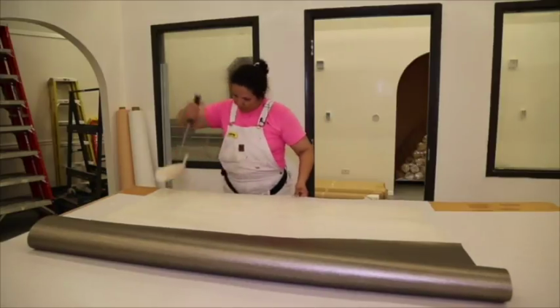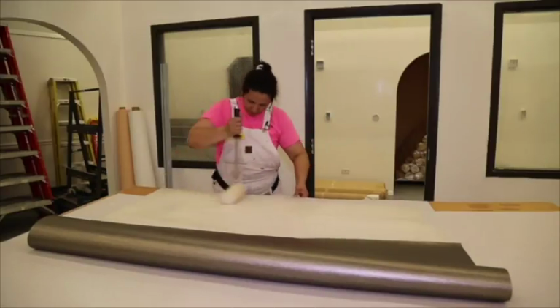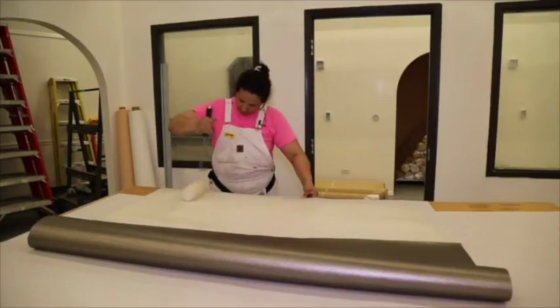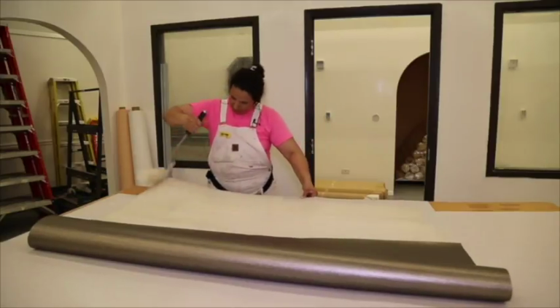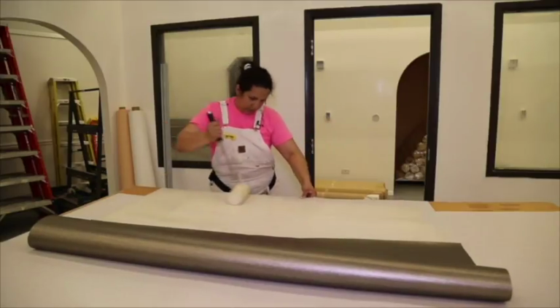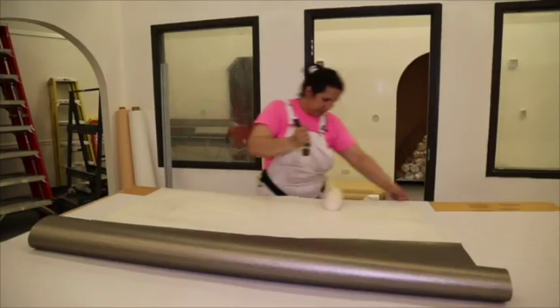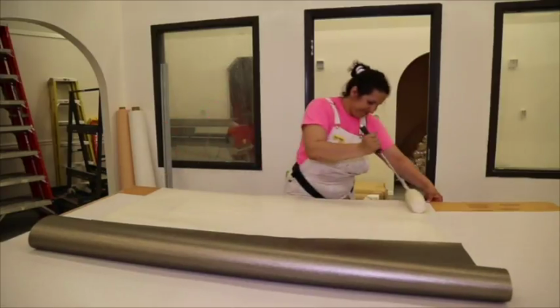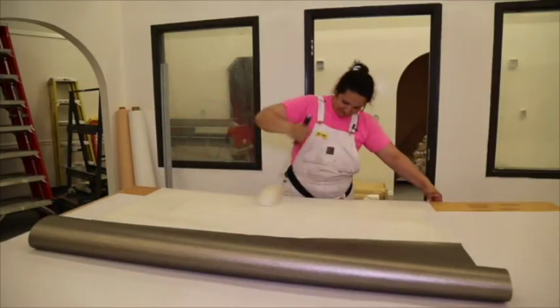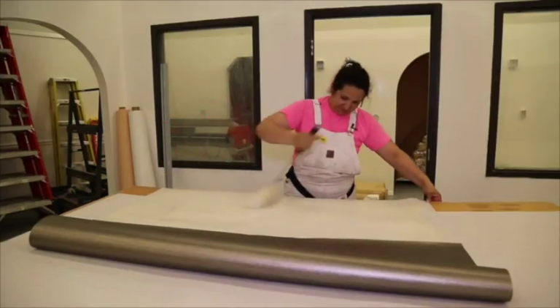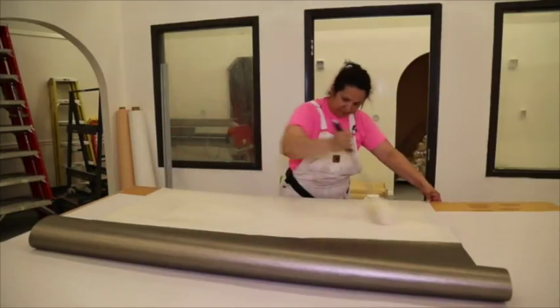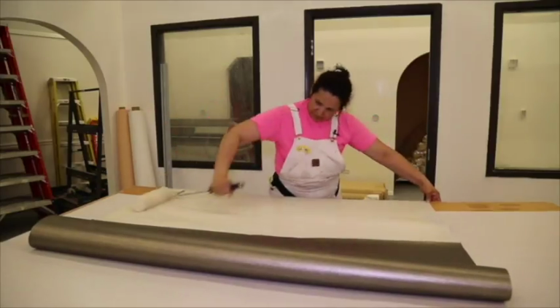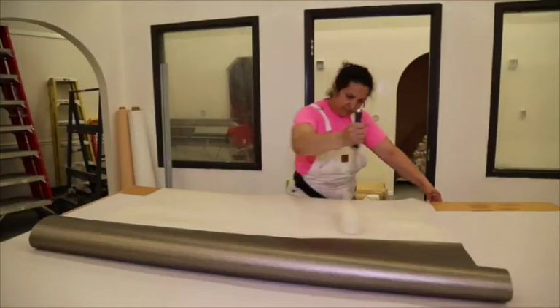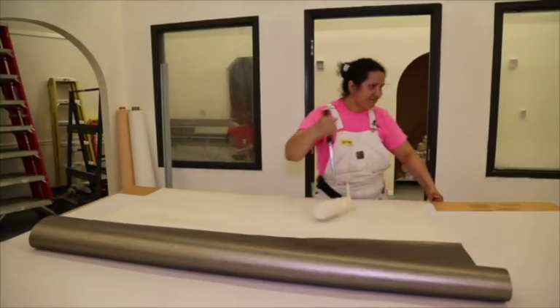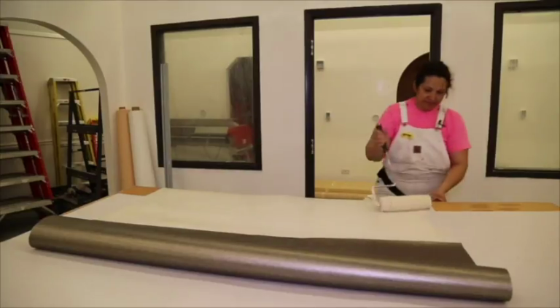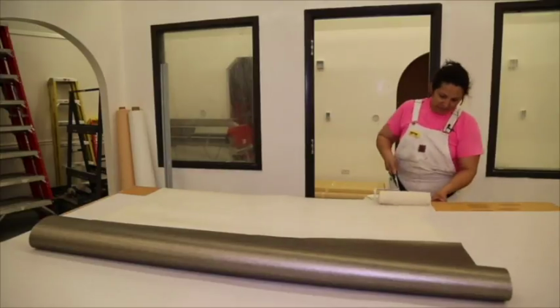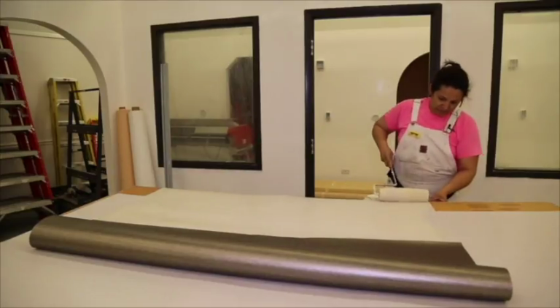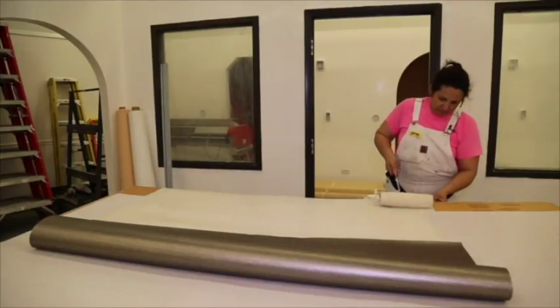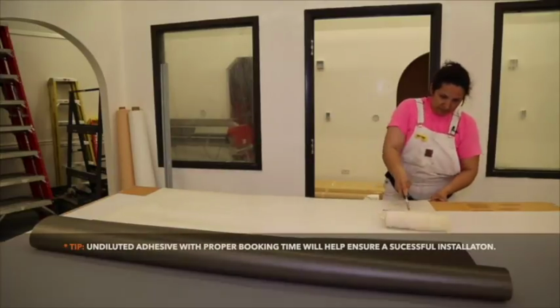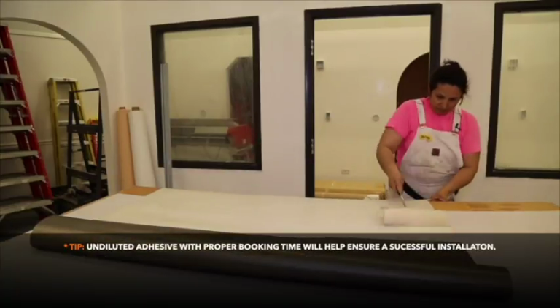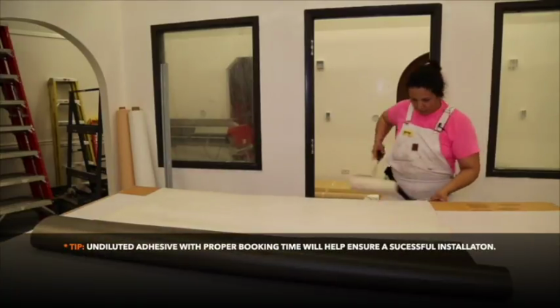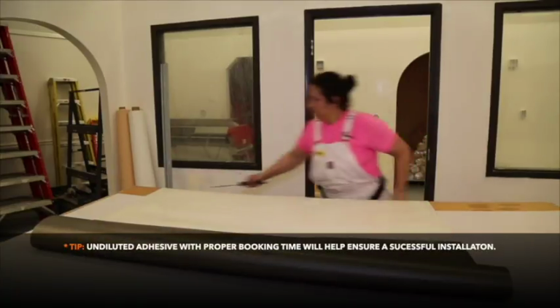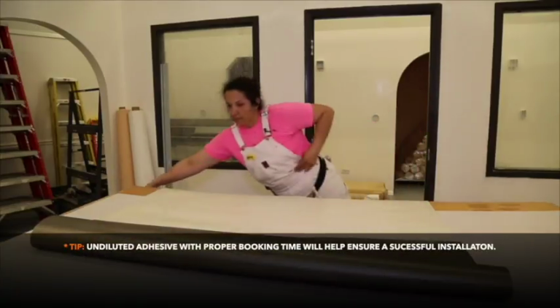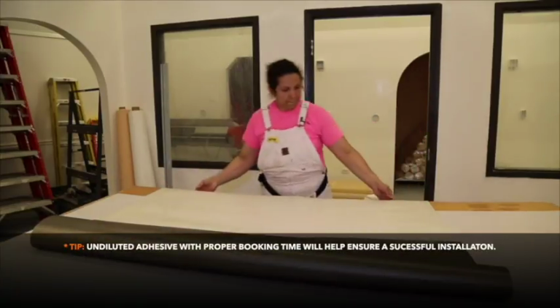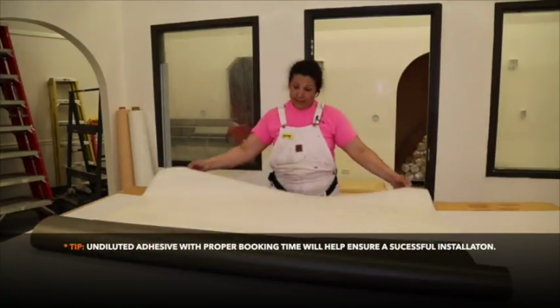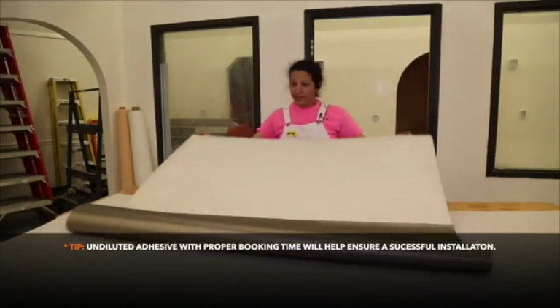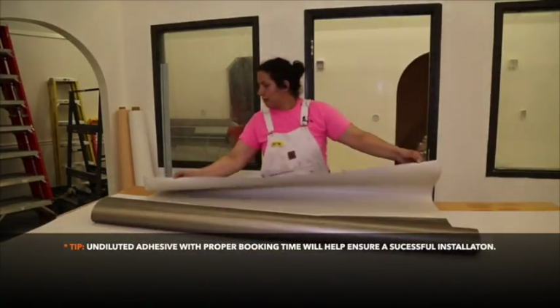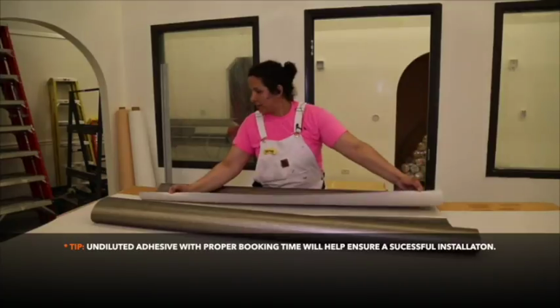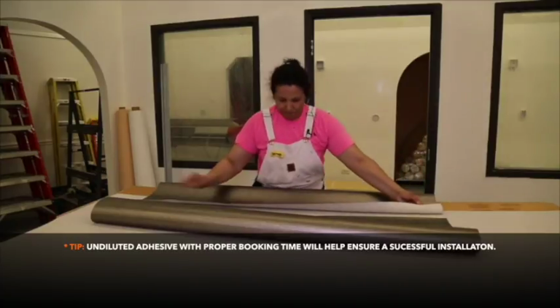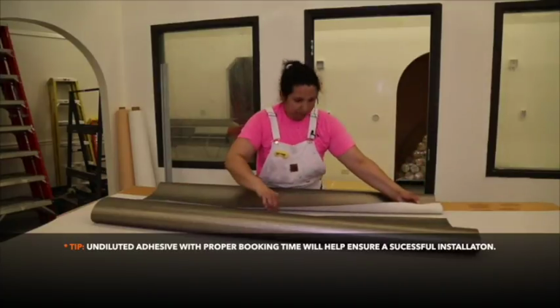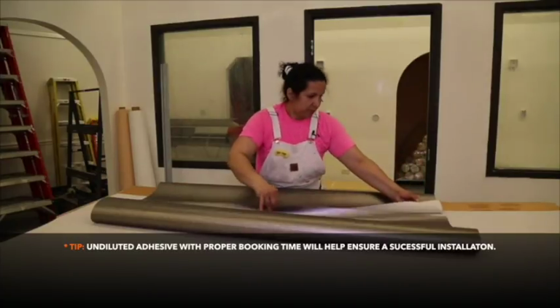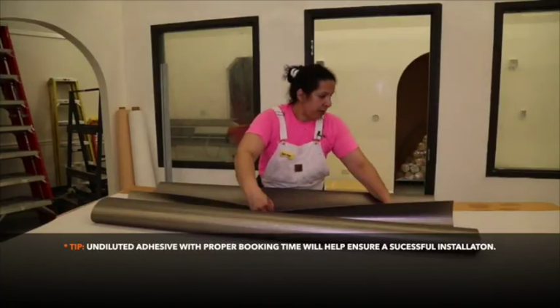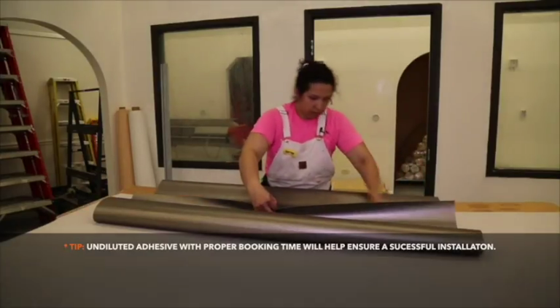Installers should book material for 10 minutes to ensure optimal adhesive tack. Do not crease the wall covering. Undiluted adhesive with proper booking time will help ensure a successful installation.